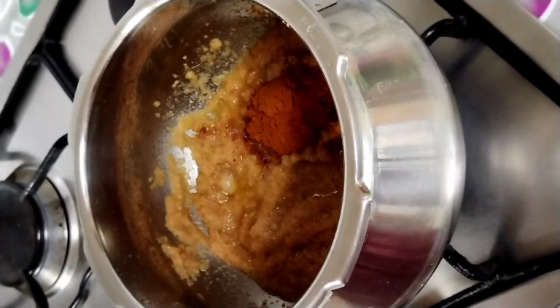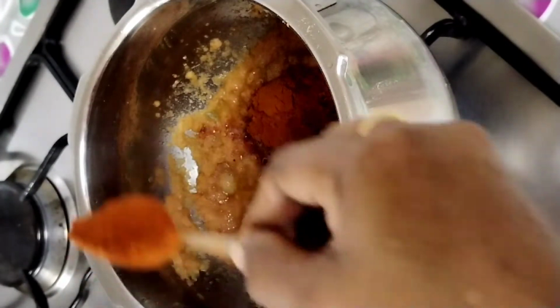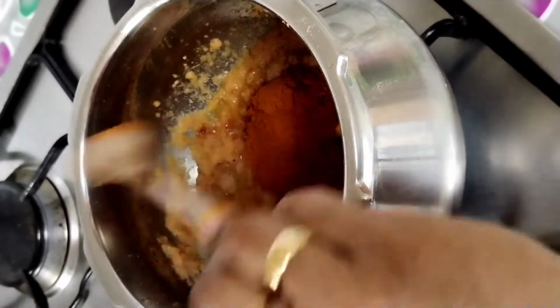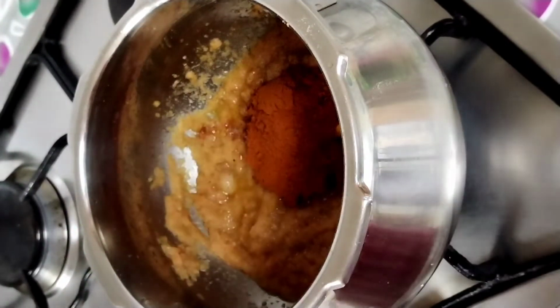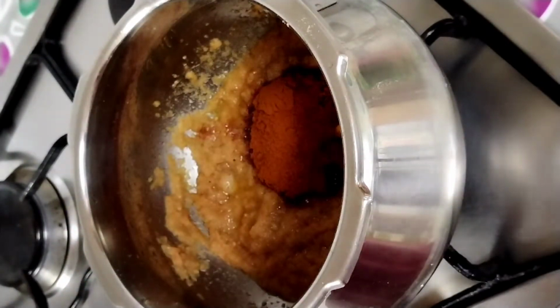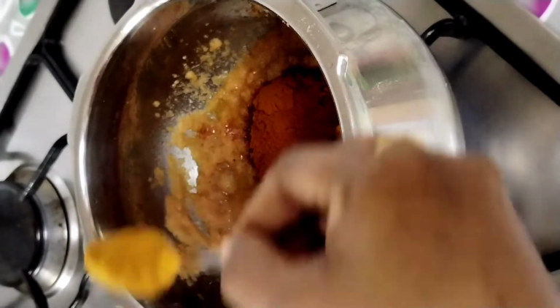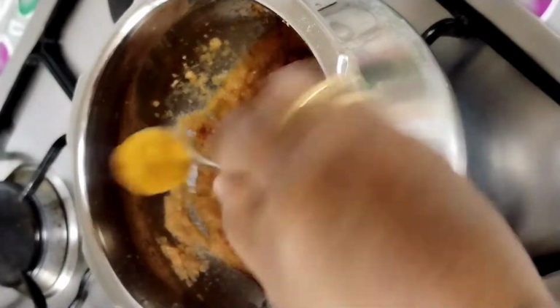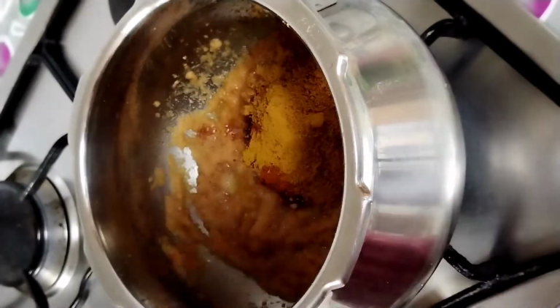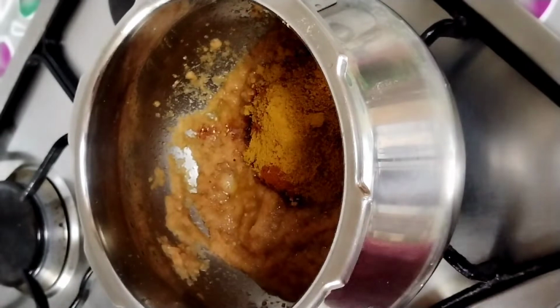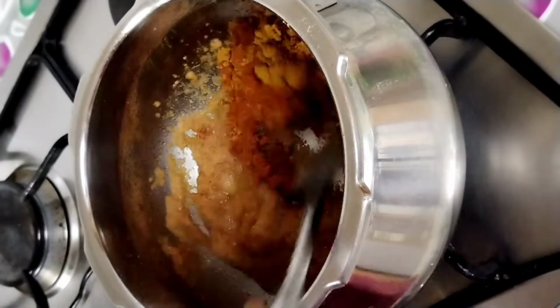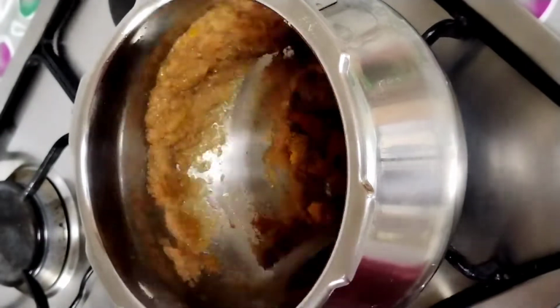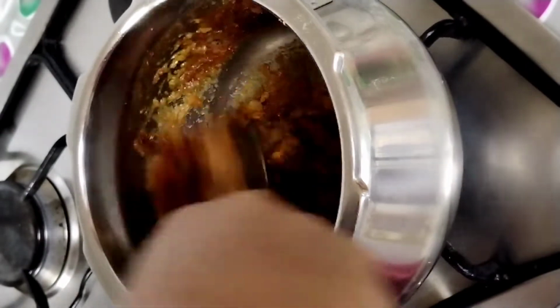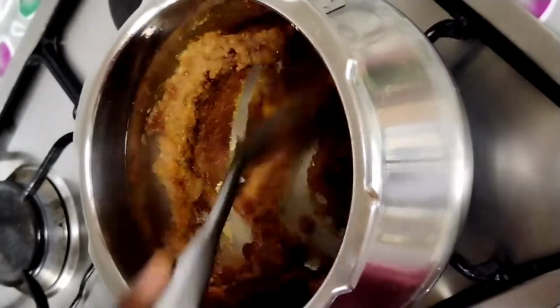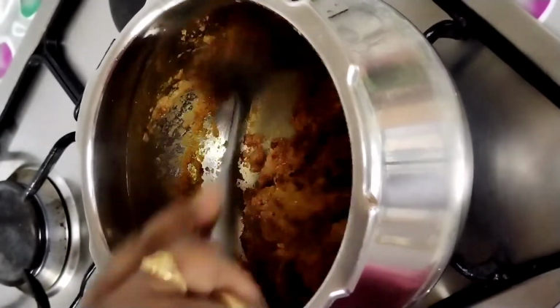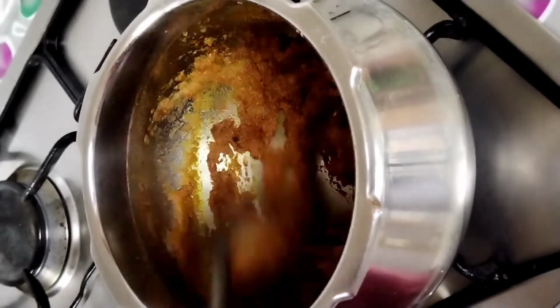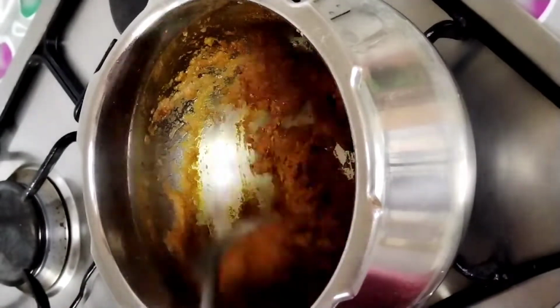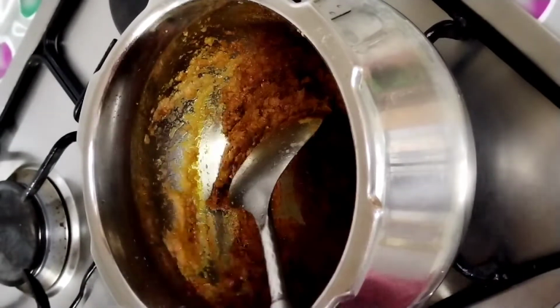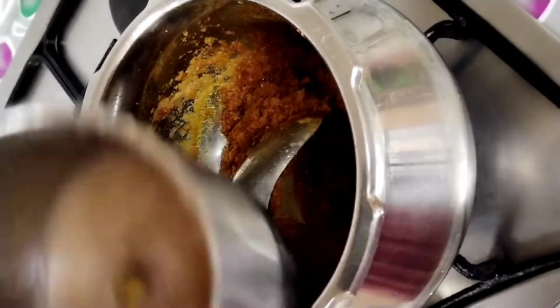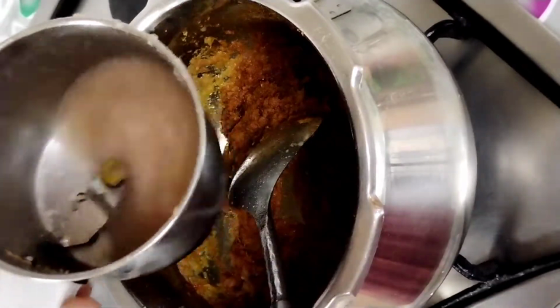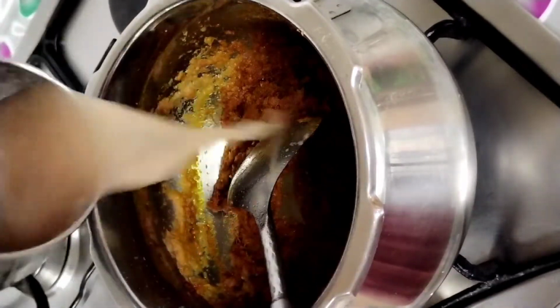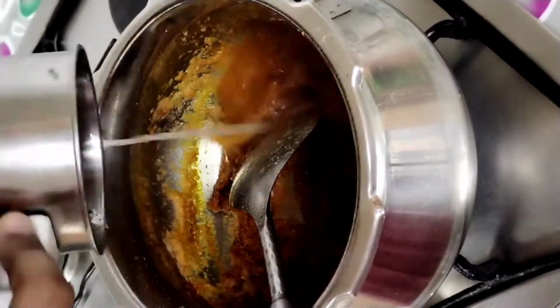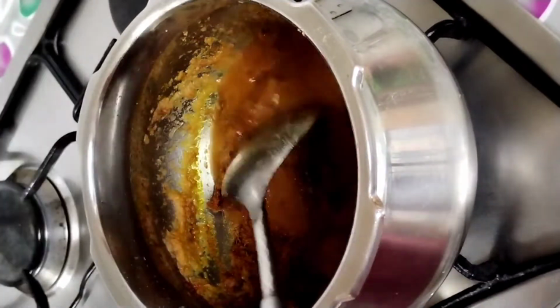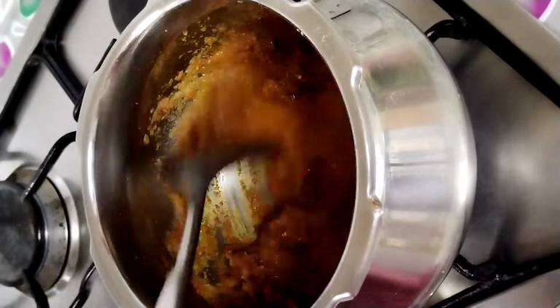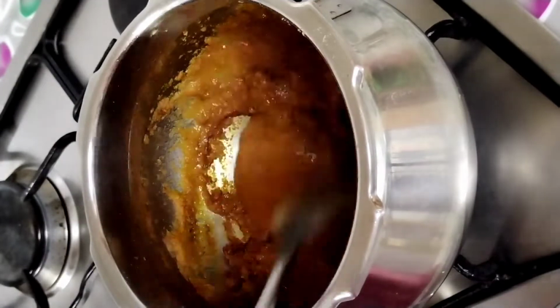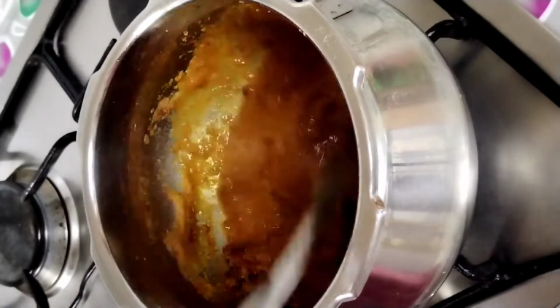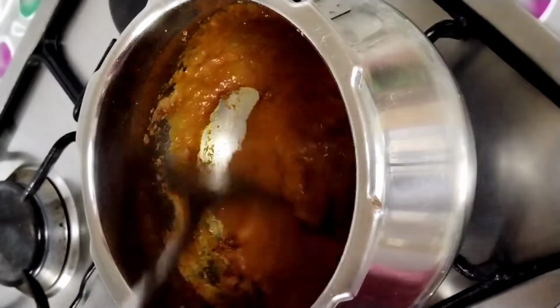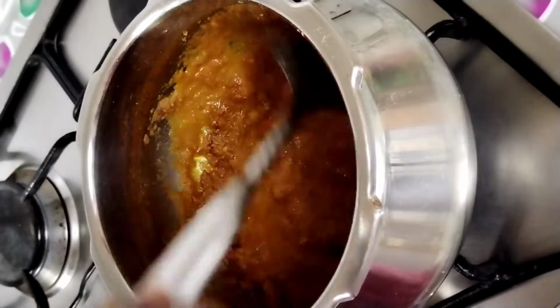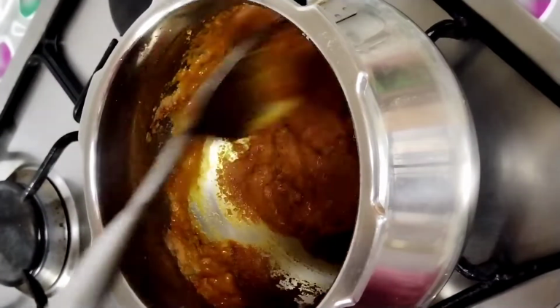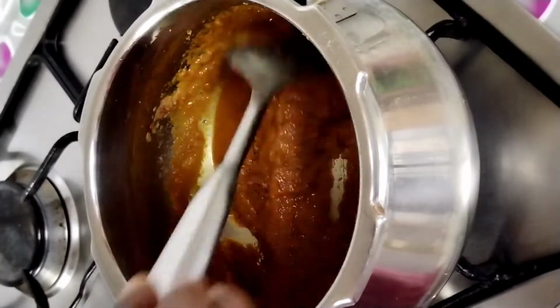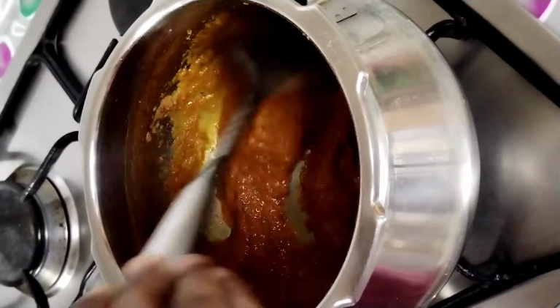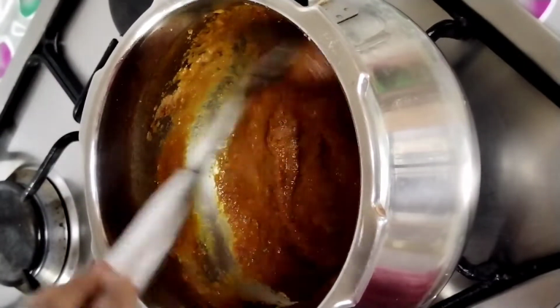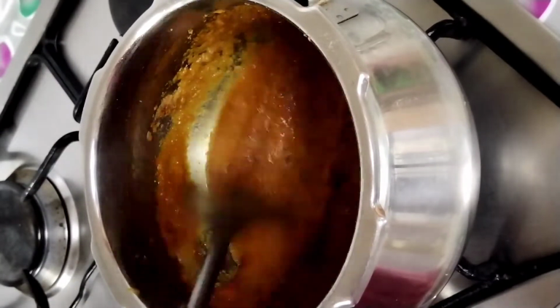Add 1 teaspoon of kashmiri and 1 teaspoon of malt. Put in a bowl and put it in a 100ml pot.